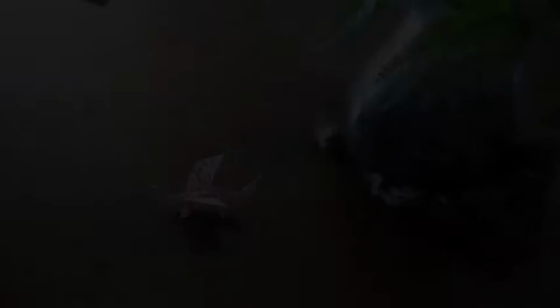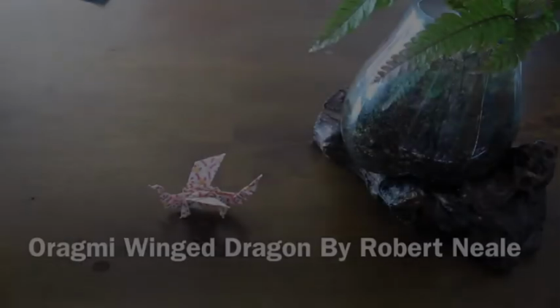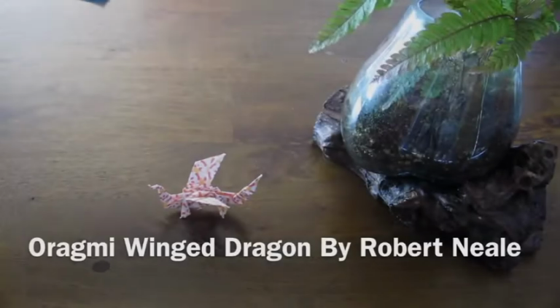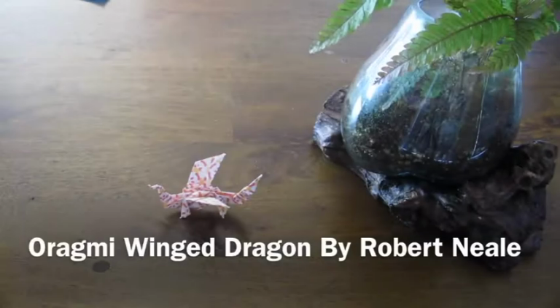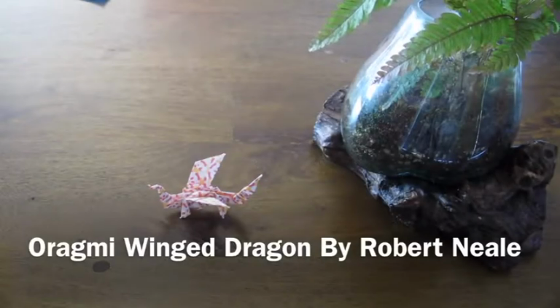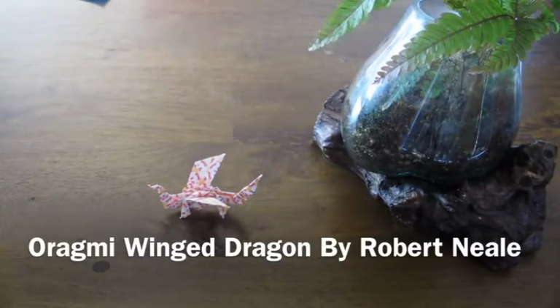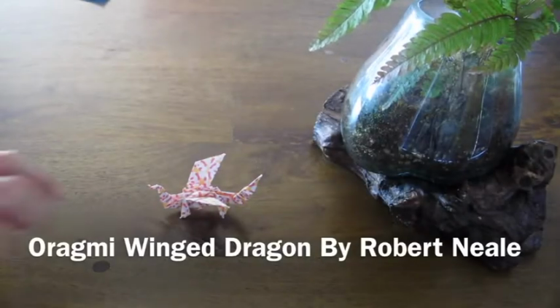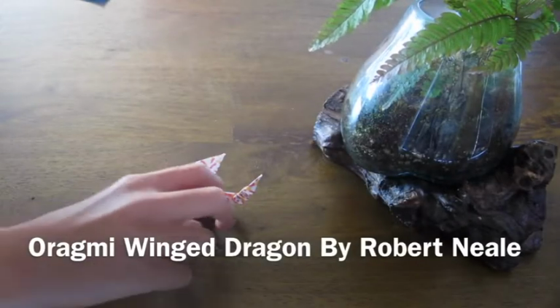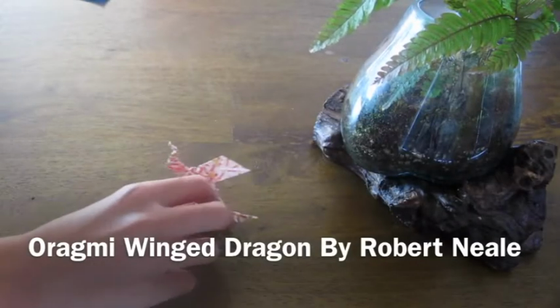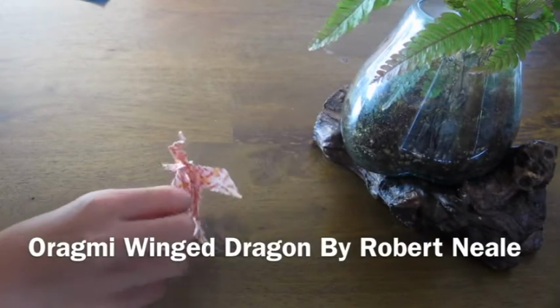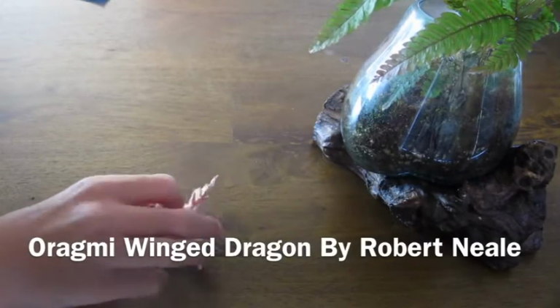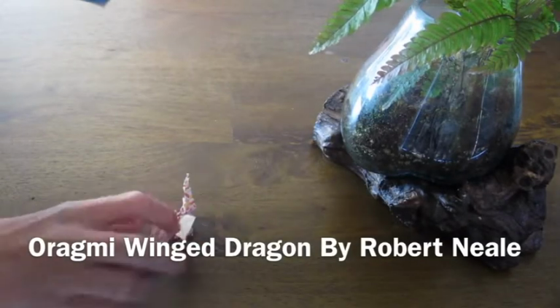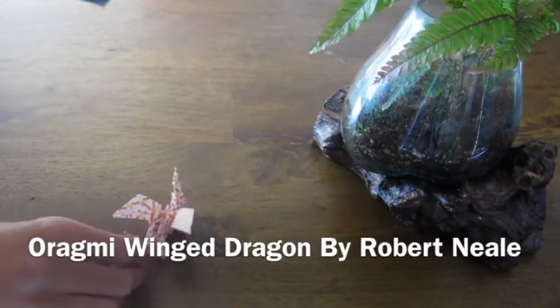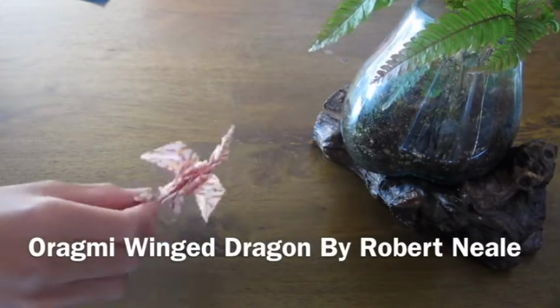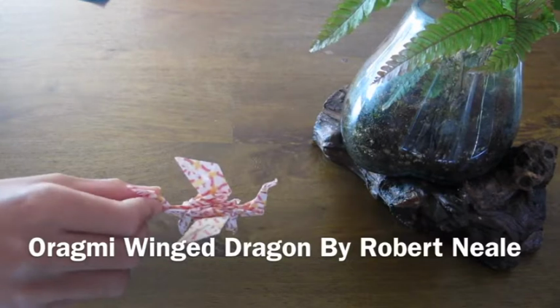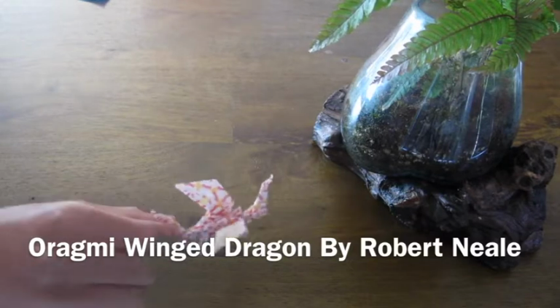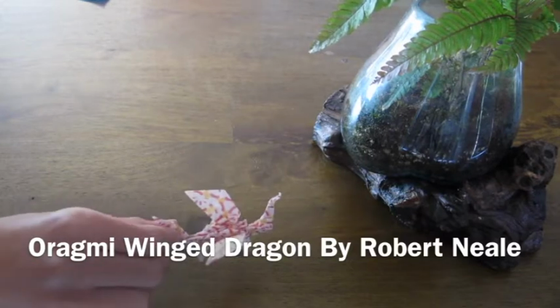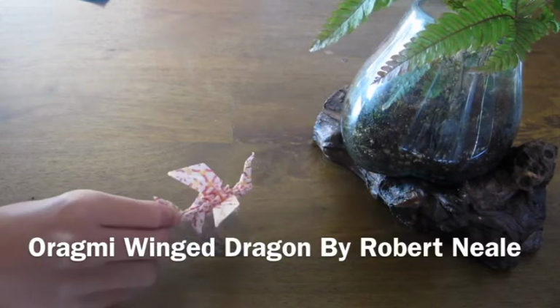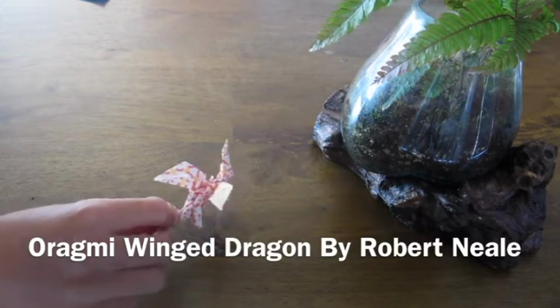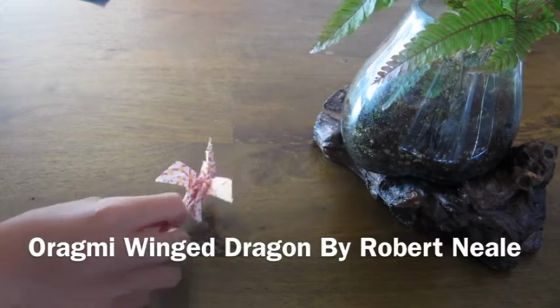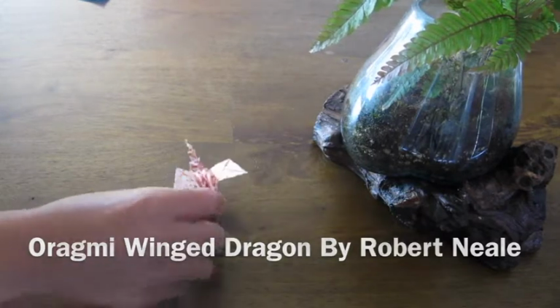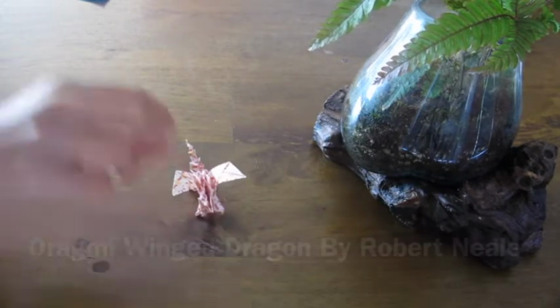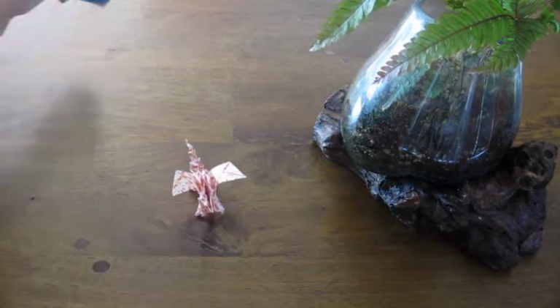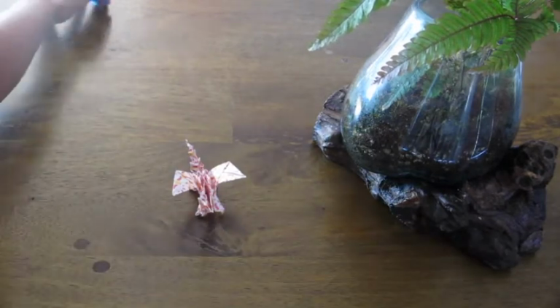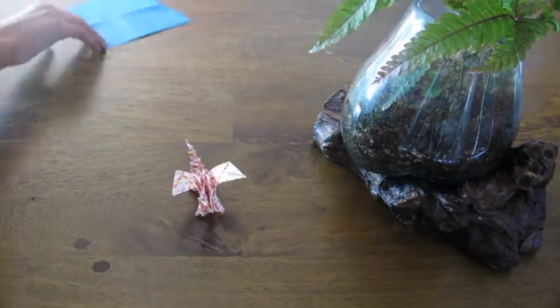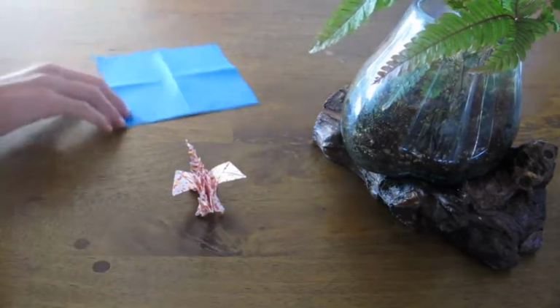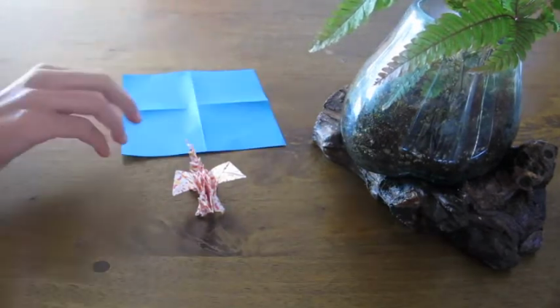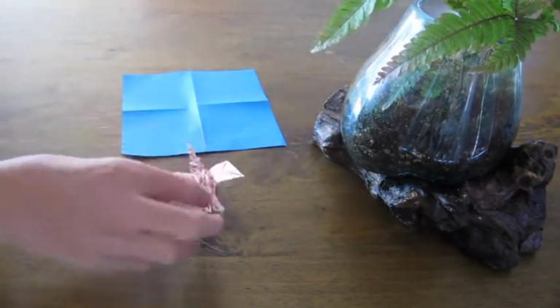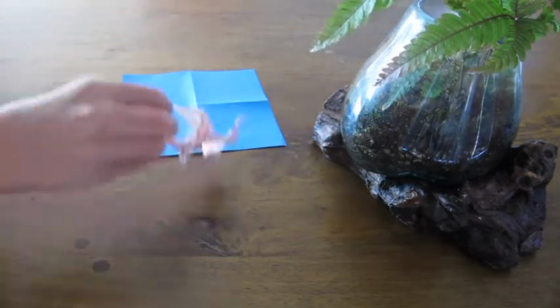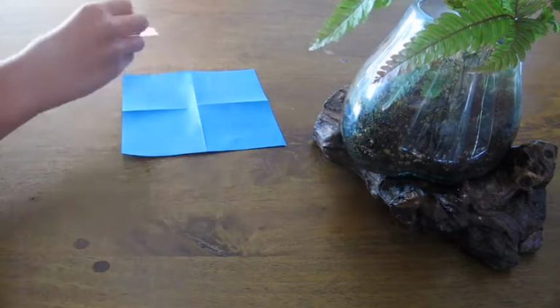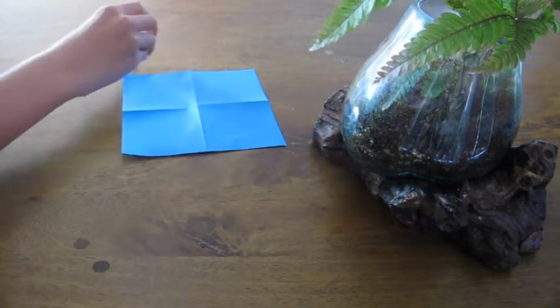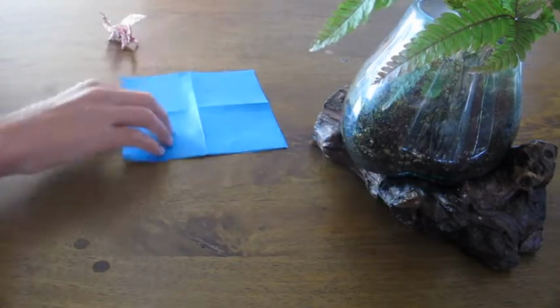Today I will be showing you how to make the Origami Winged Dragon by Robert Neal. This particular piece of origami requires one sheet of origami paper.